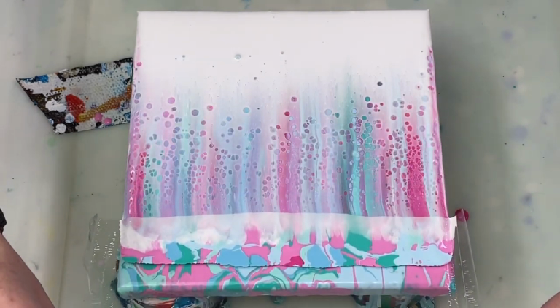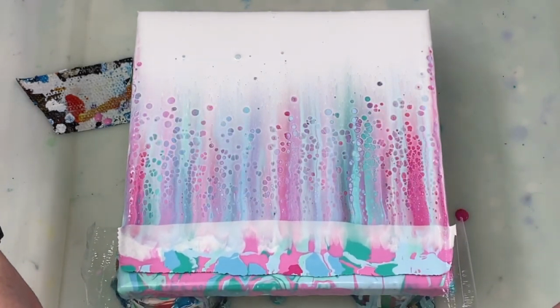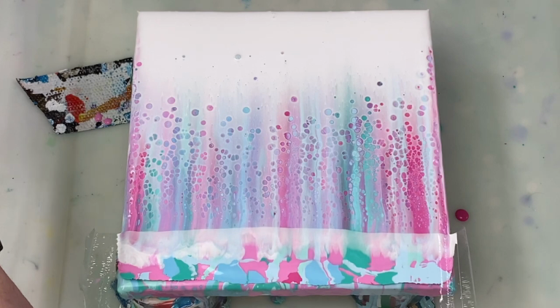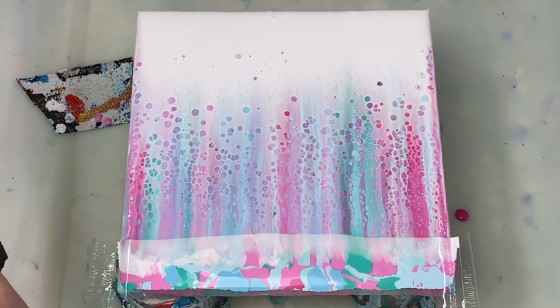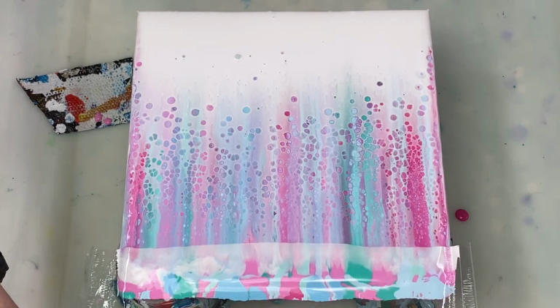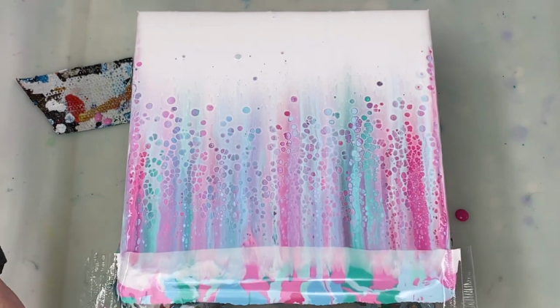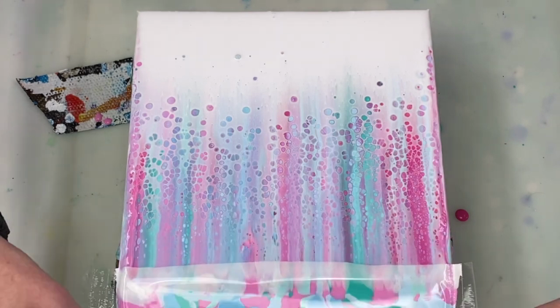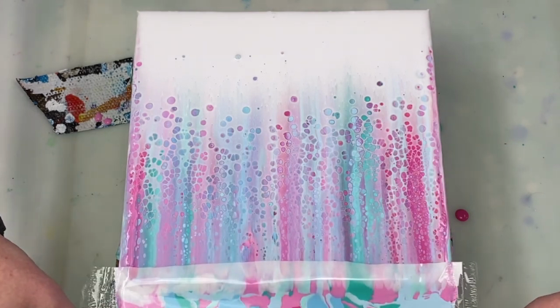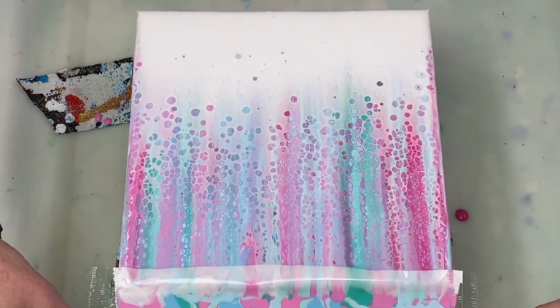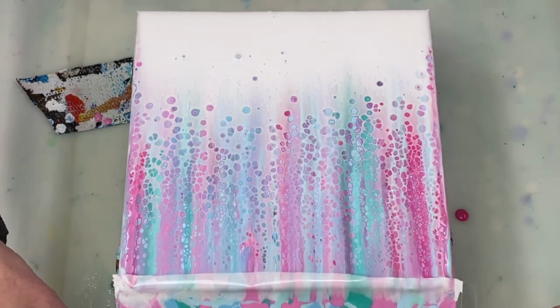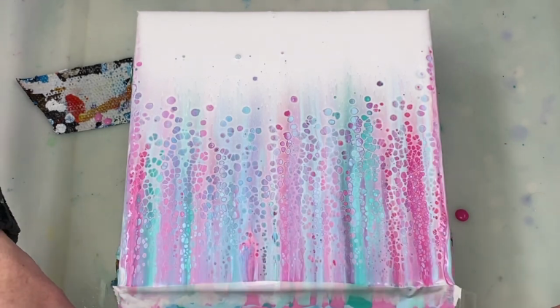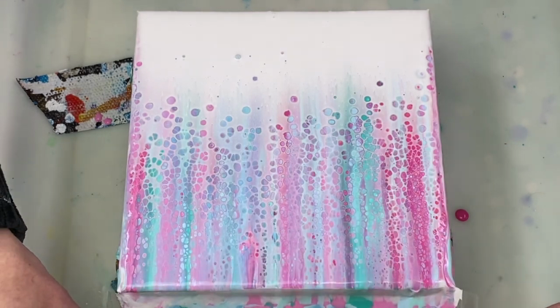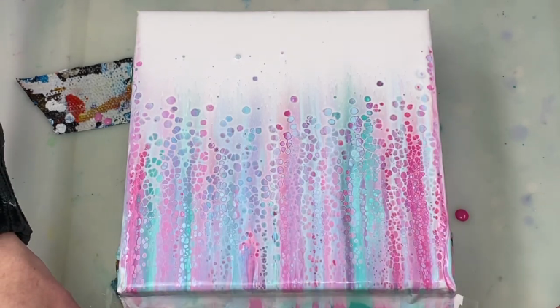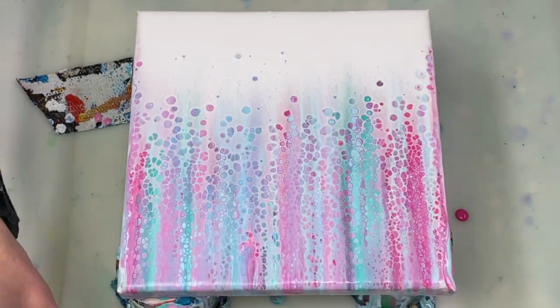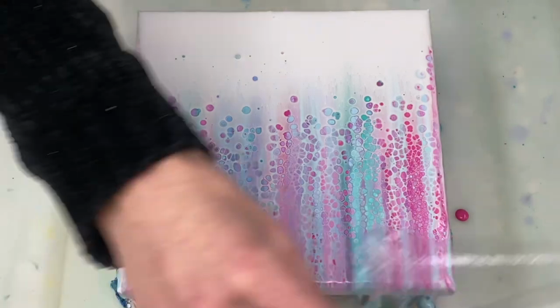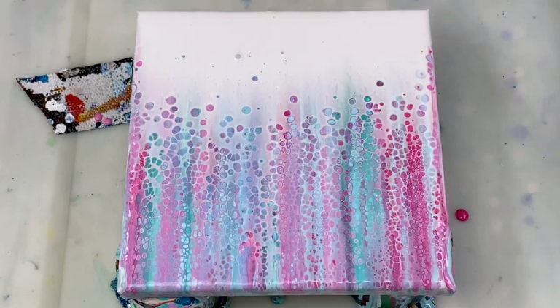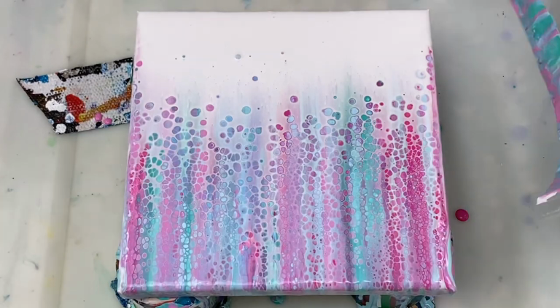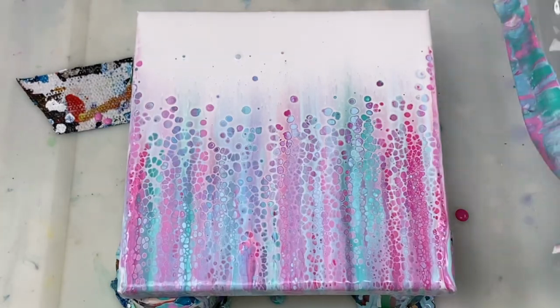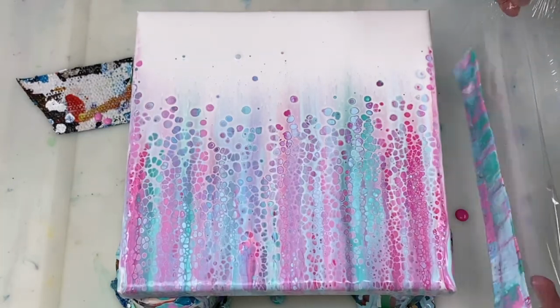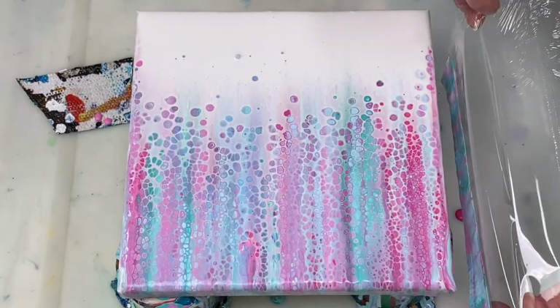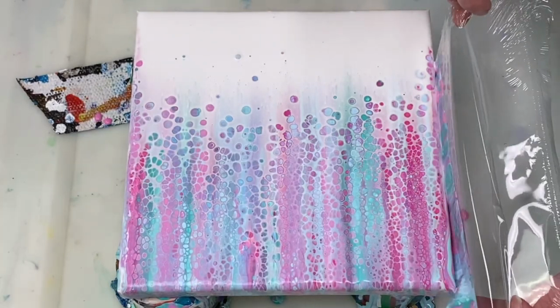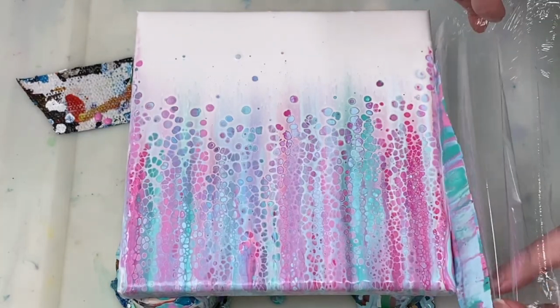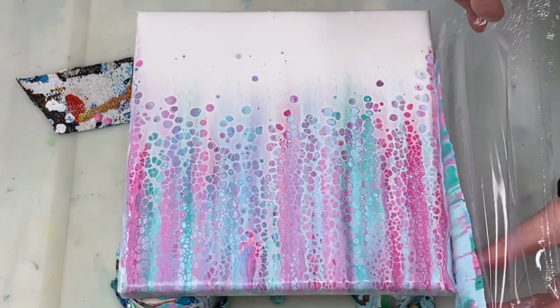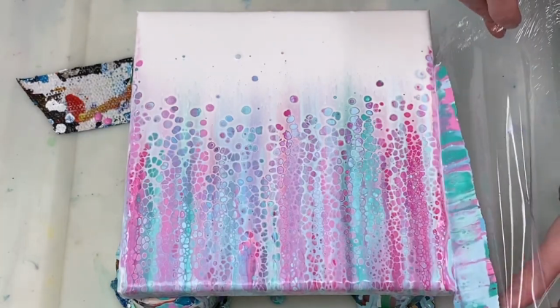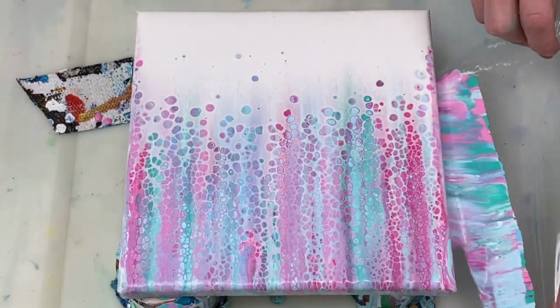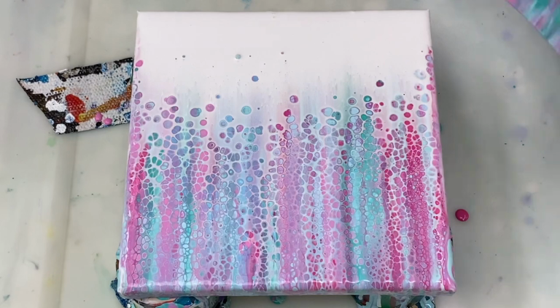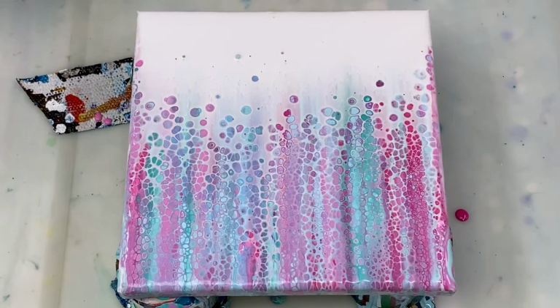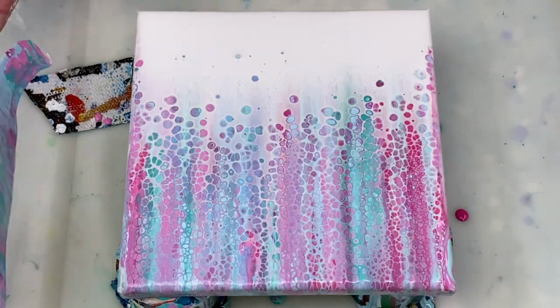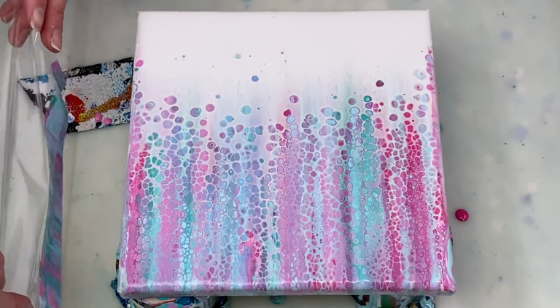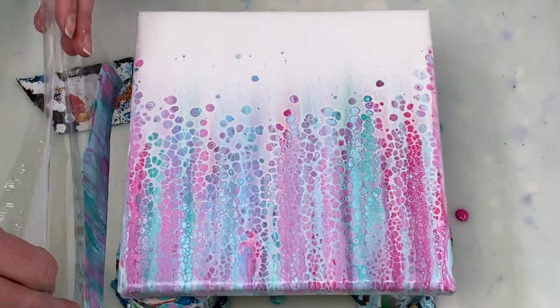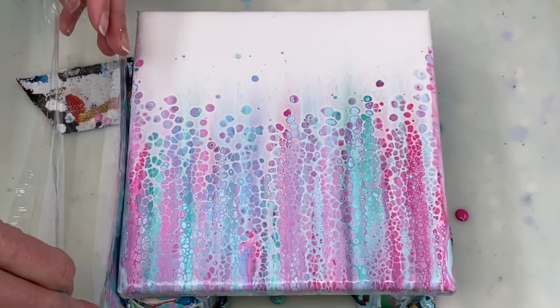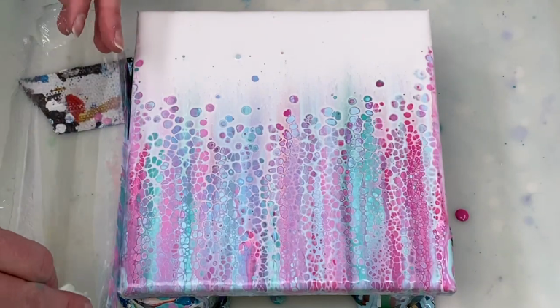It's exciting to see some of the cells already popping up. Here I'm using the paint that stayed on the plastic after the swipe to help cover the edges of the canvas.